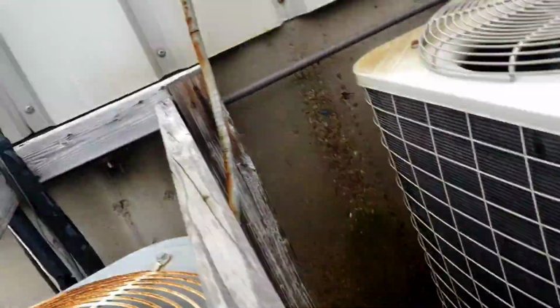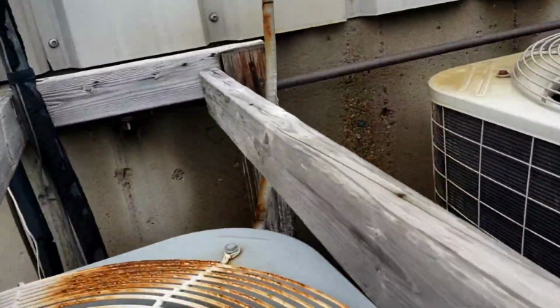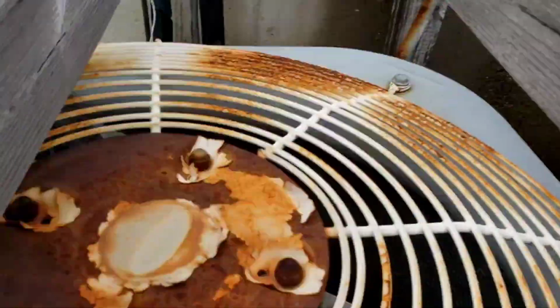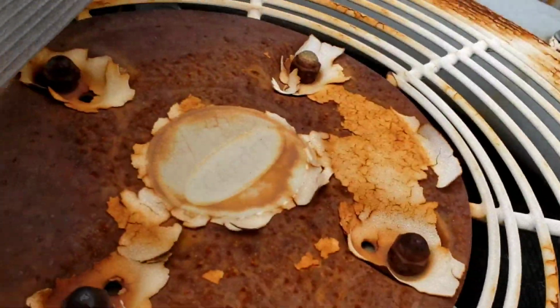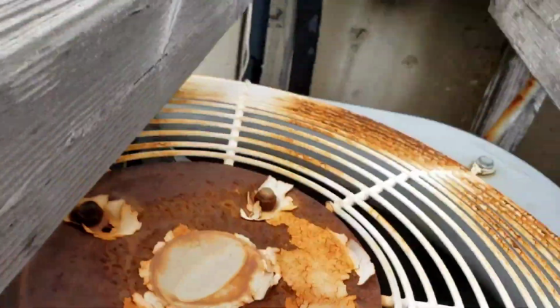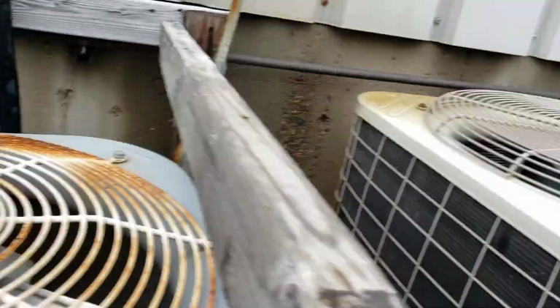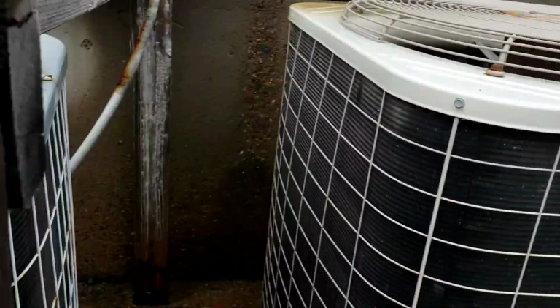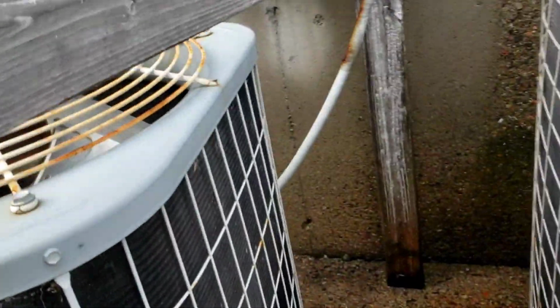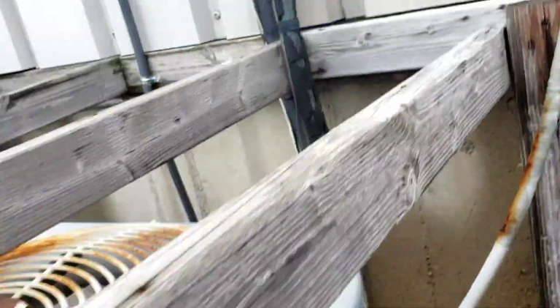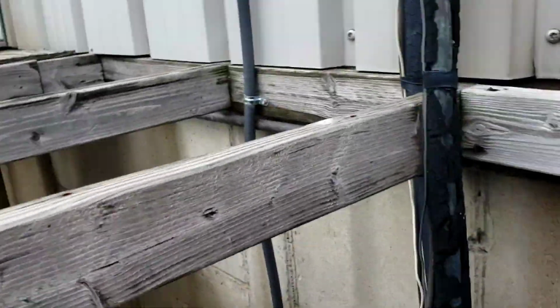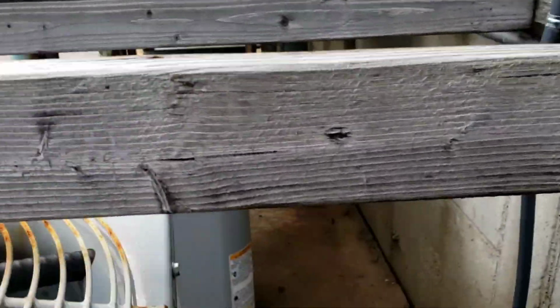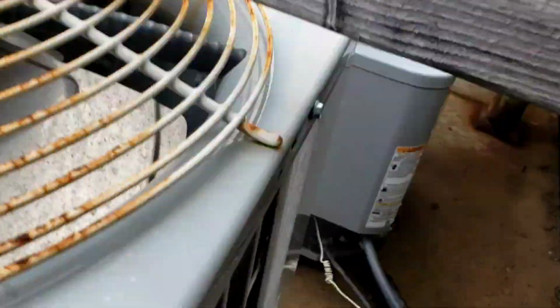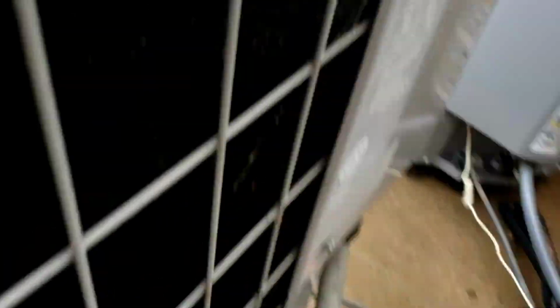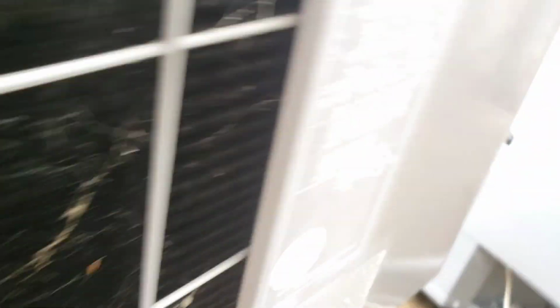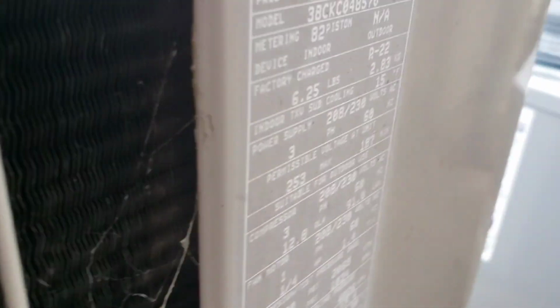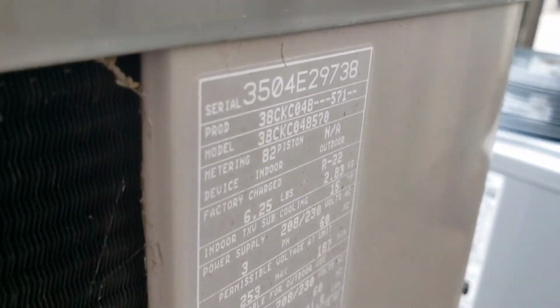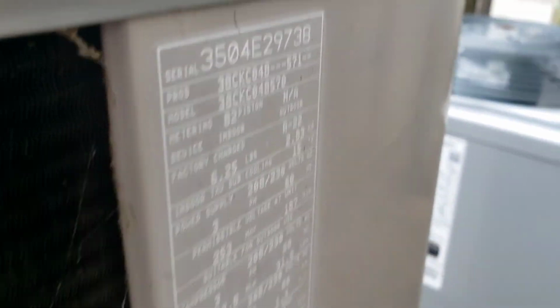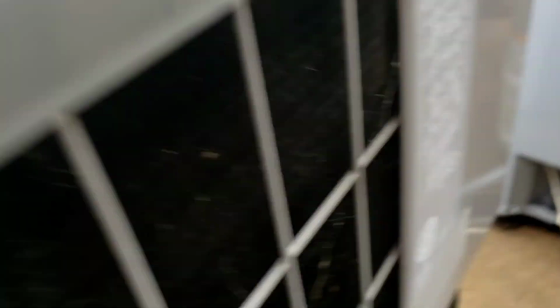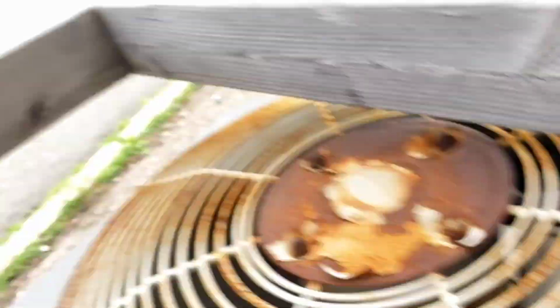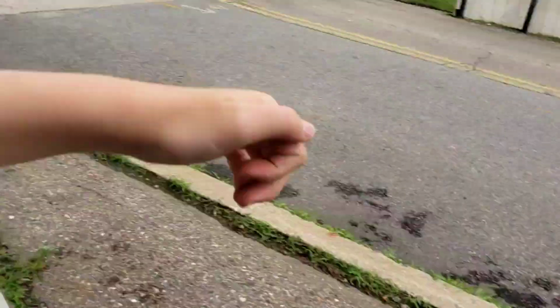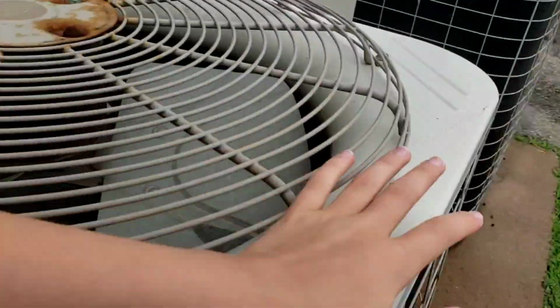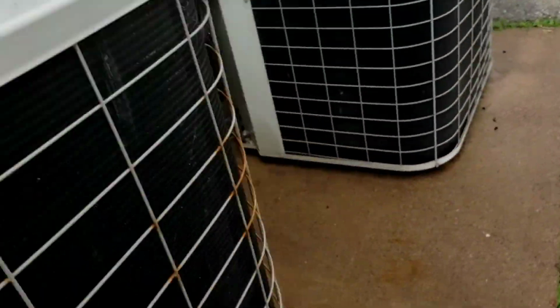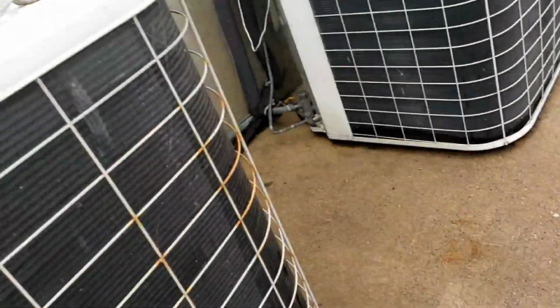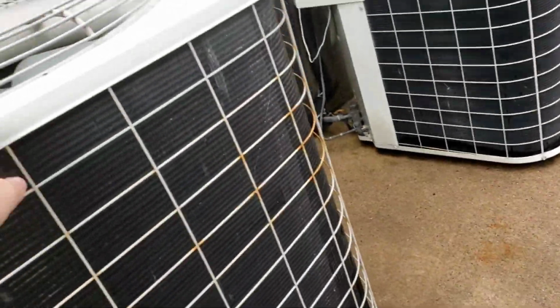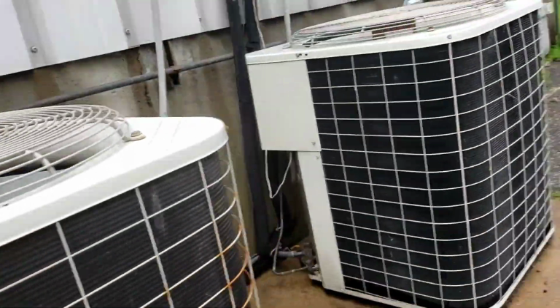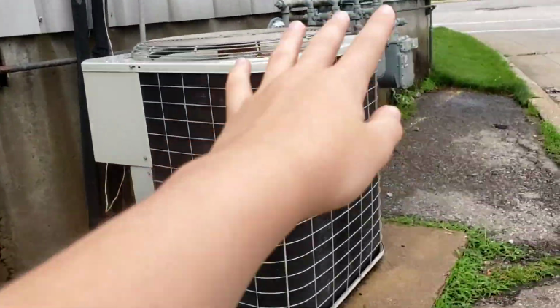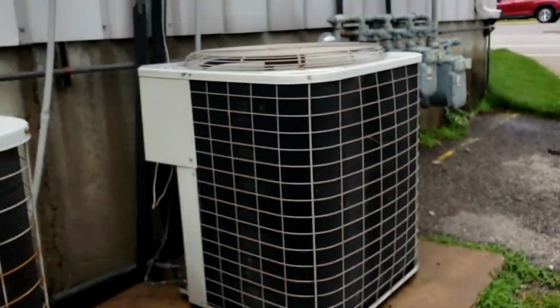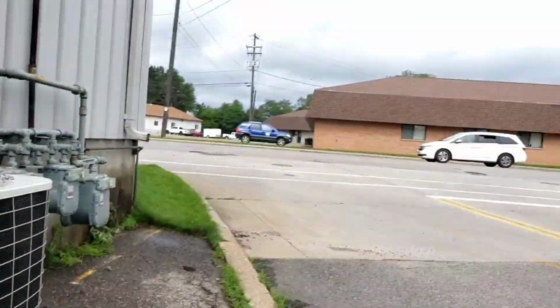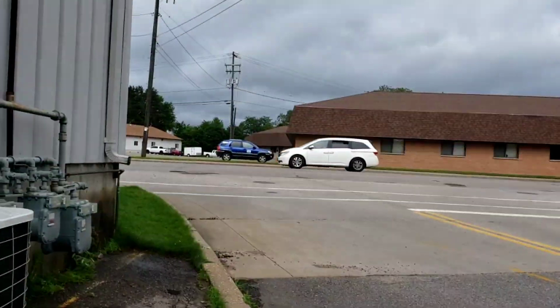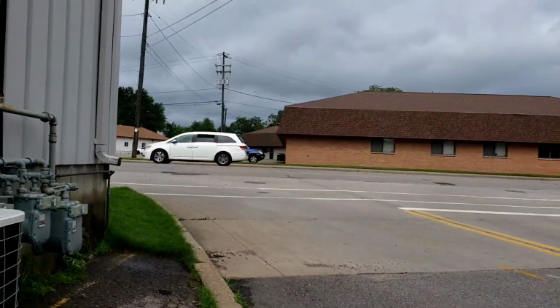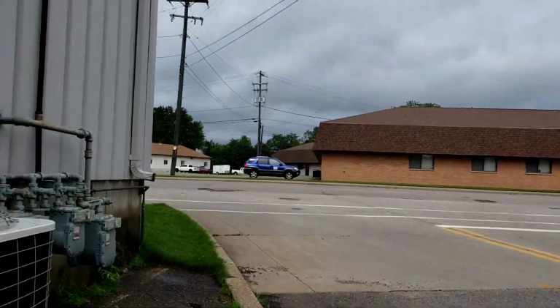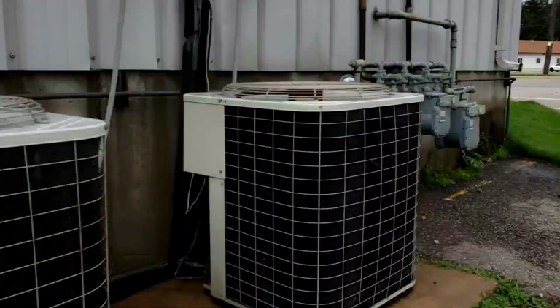Then we have an old Carrier here. This one's even rusting, and it is from 2004. It's actually like three years newer than these two. Oh, there's an oil connection over there or something.